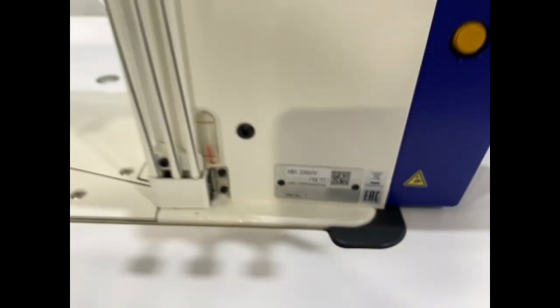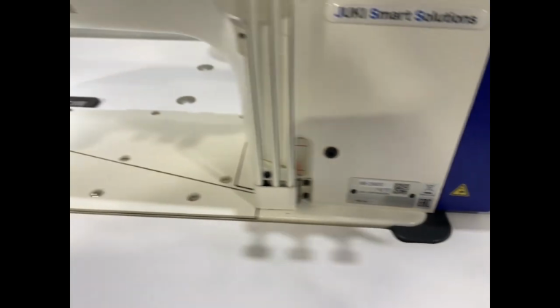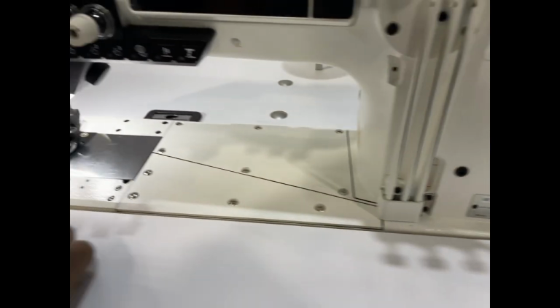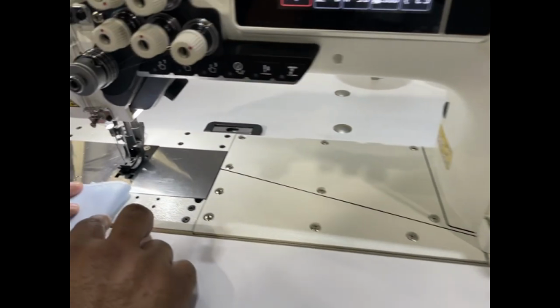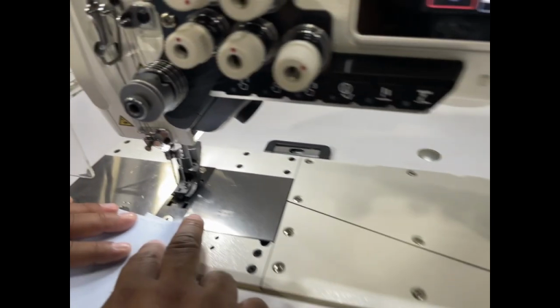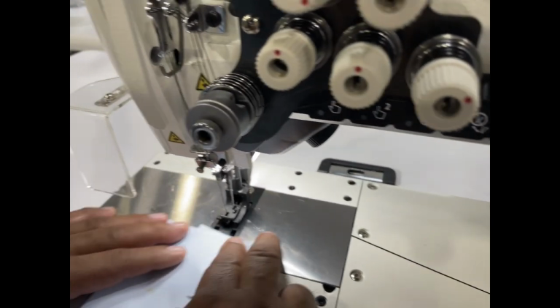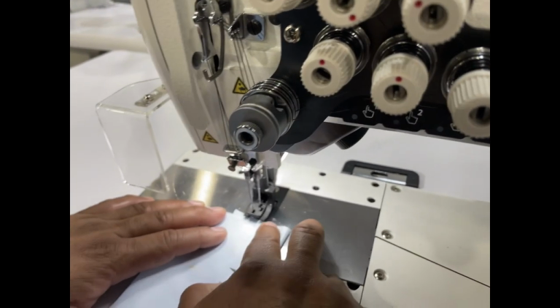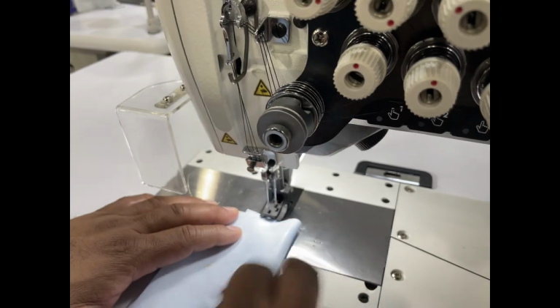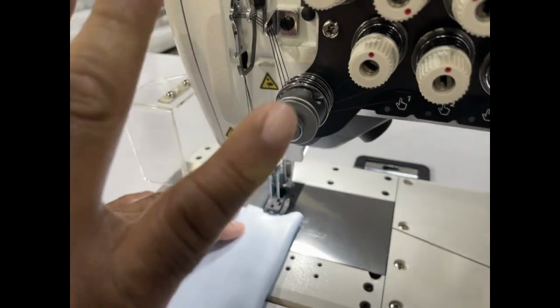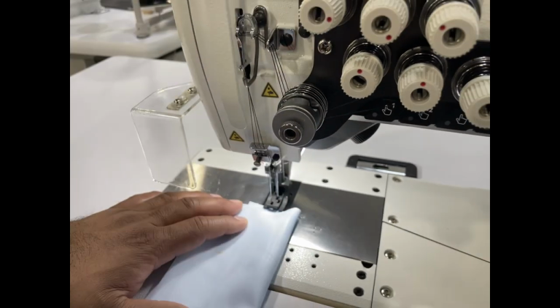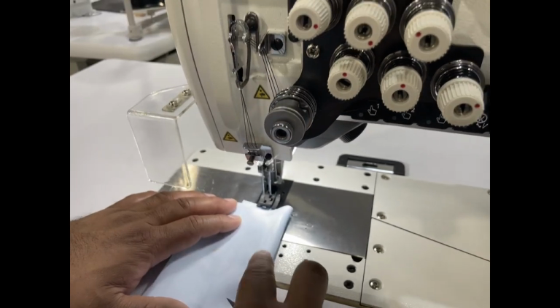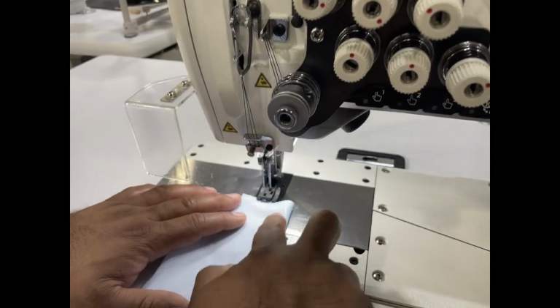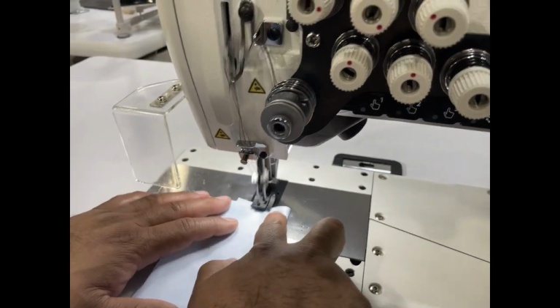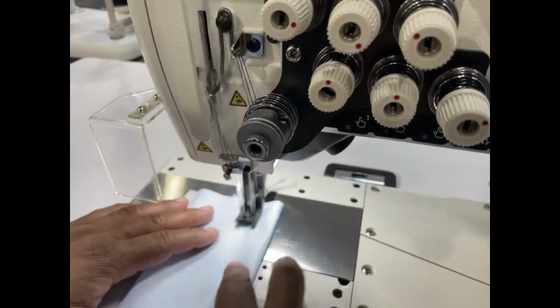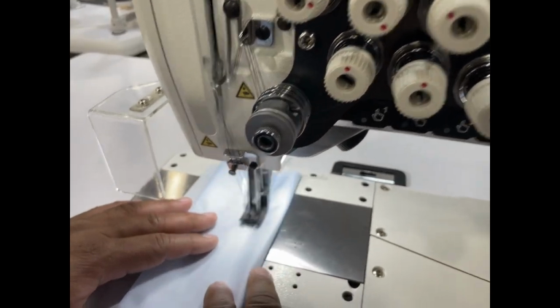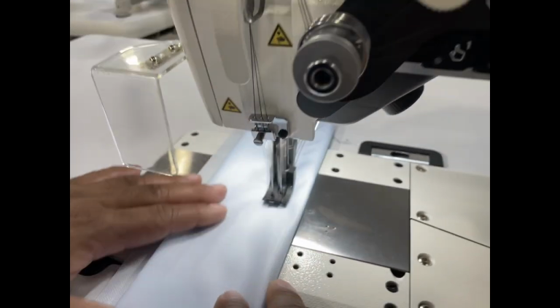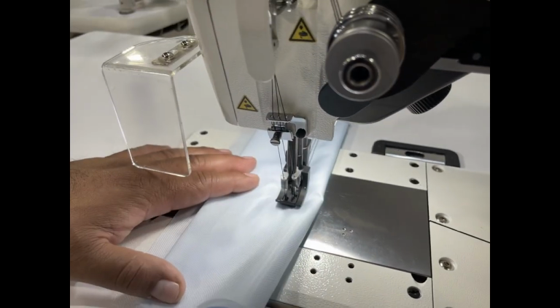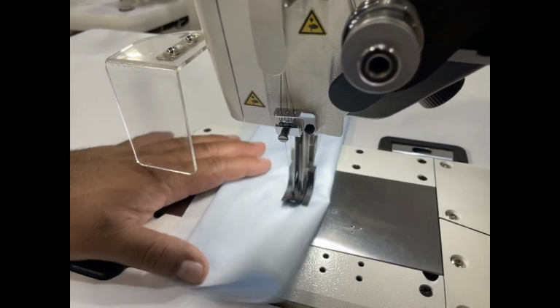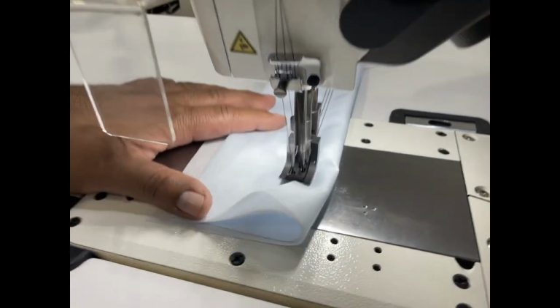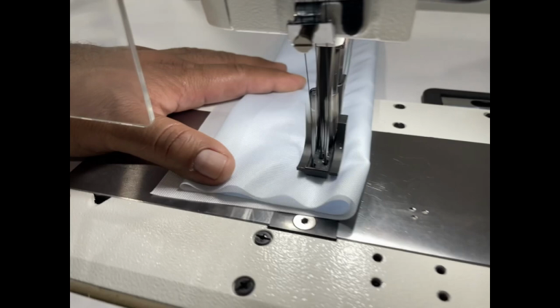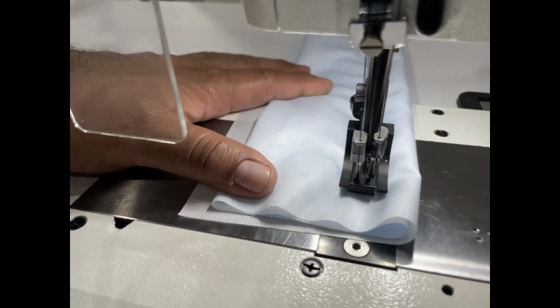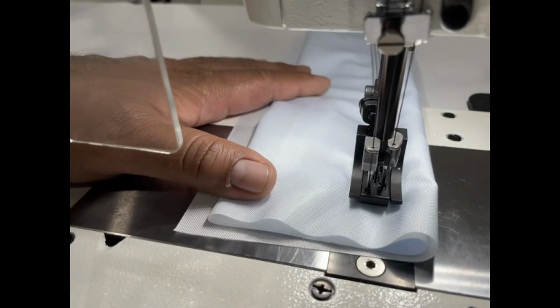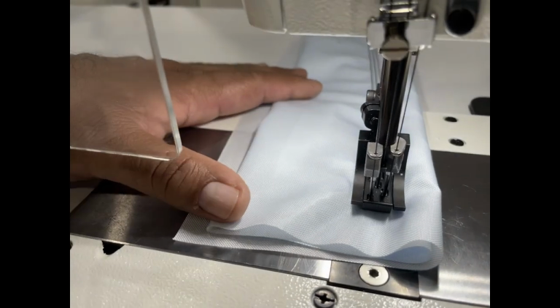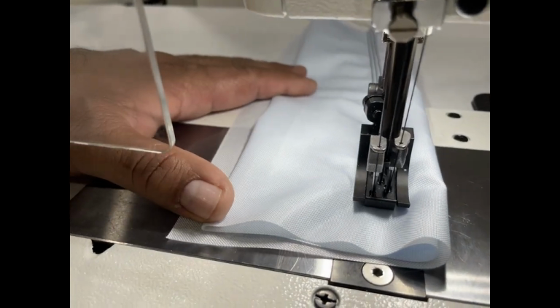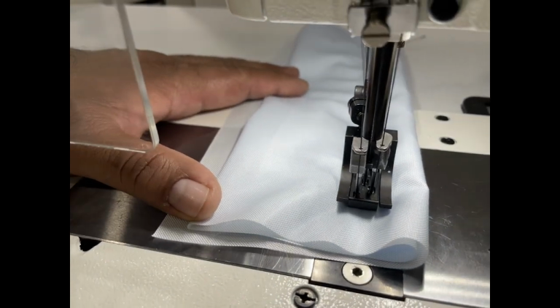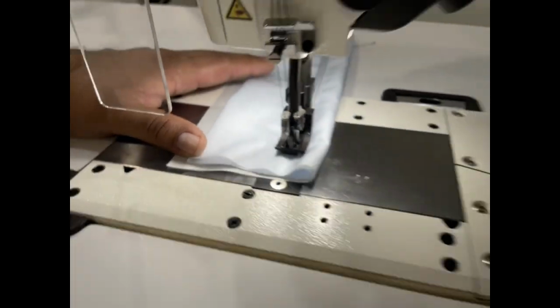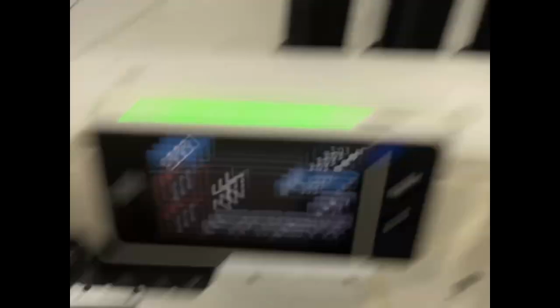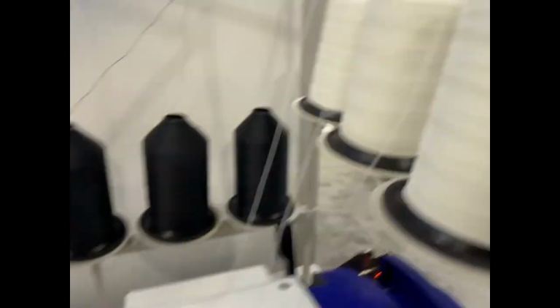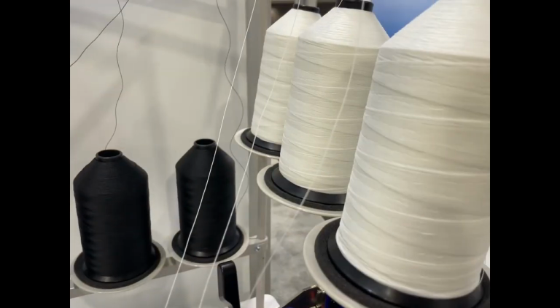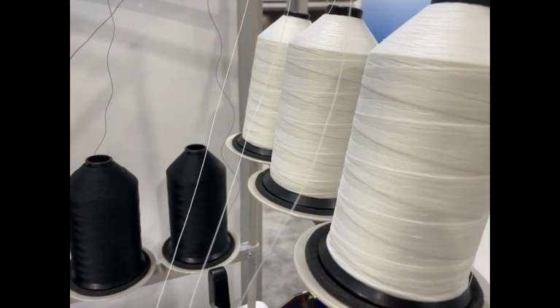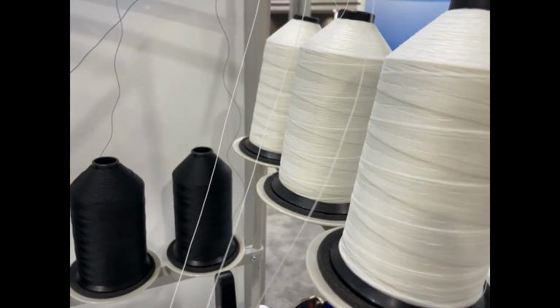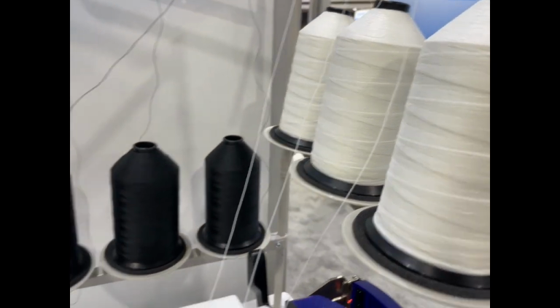This is a double needle chain stitch — actually three needles. Holy moly, wow. I had no idea there was such a thing. Three needle chains. You see, there are three needles — I mean, there are six.